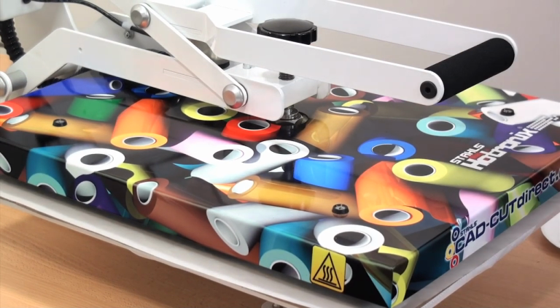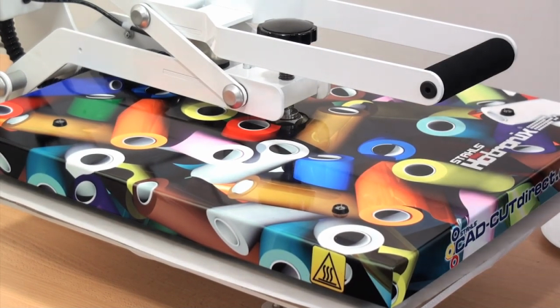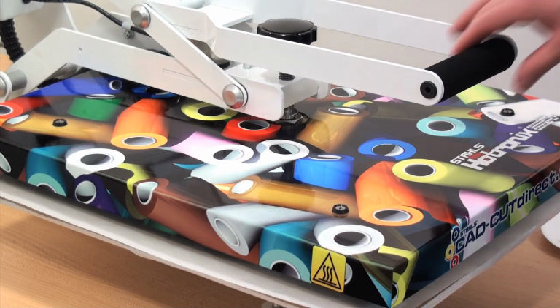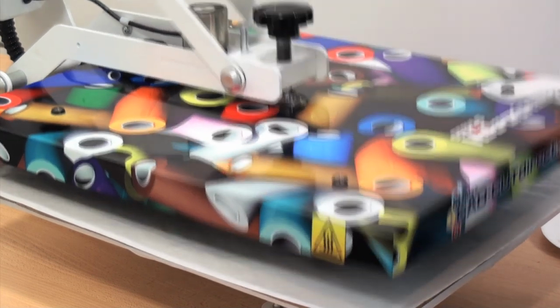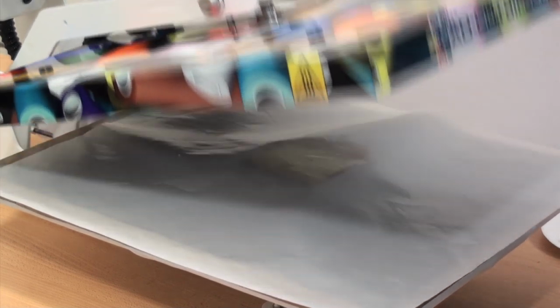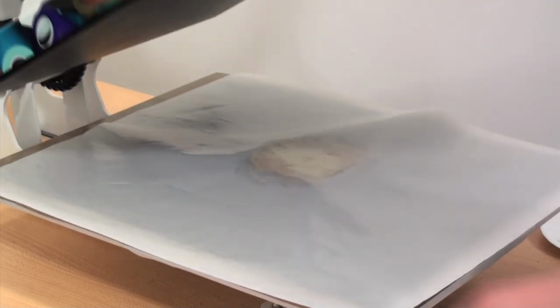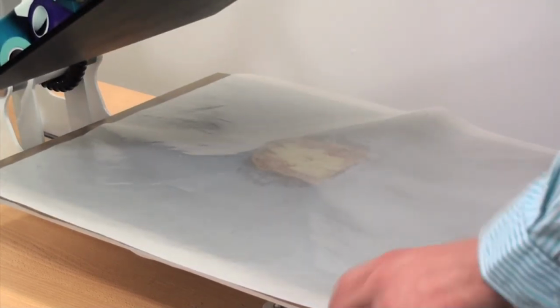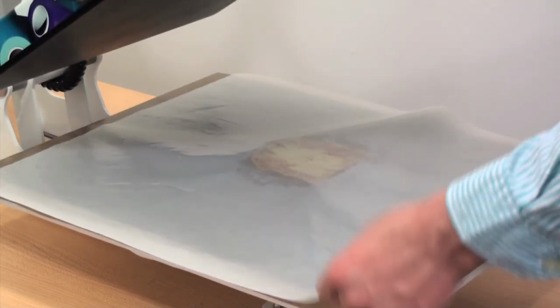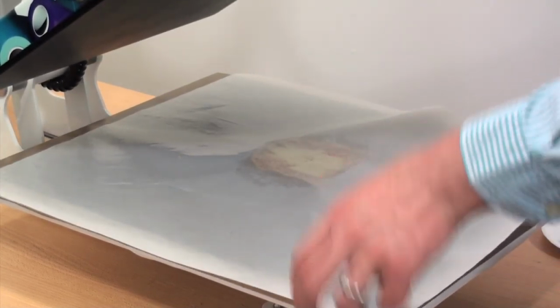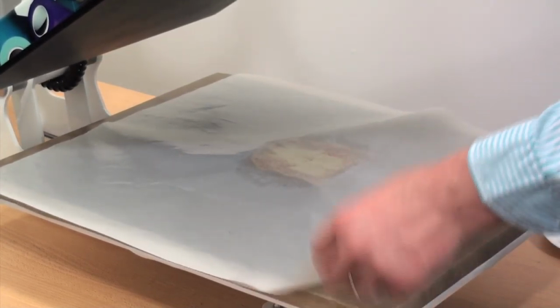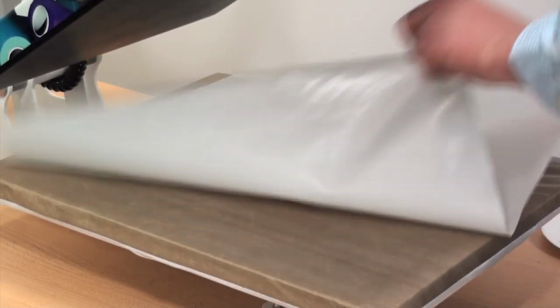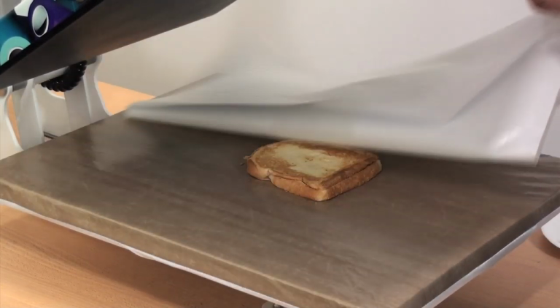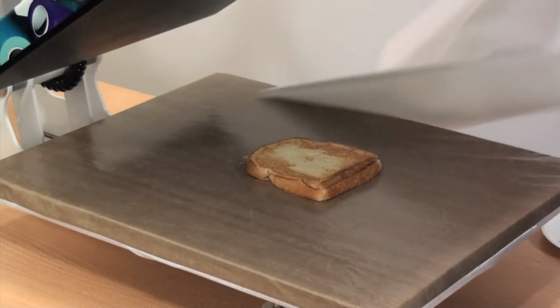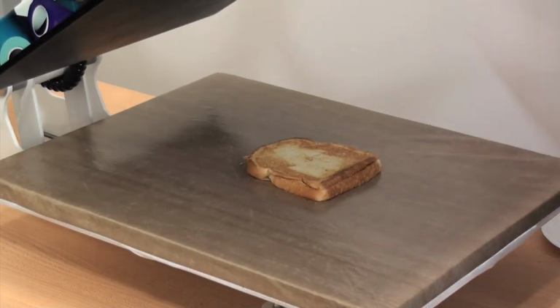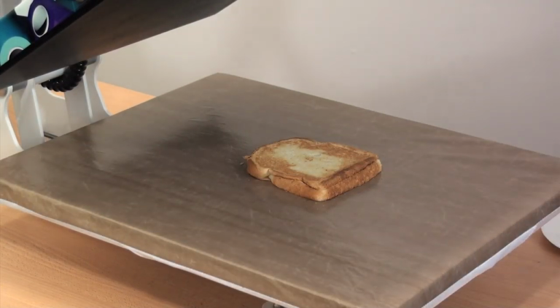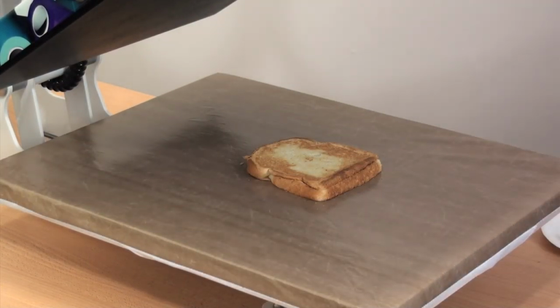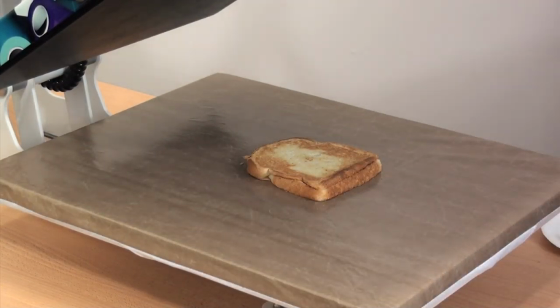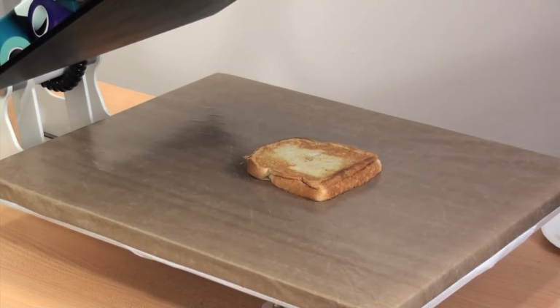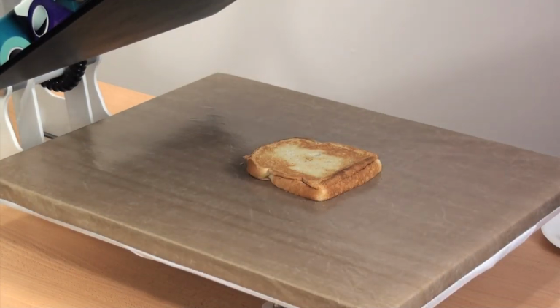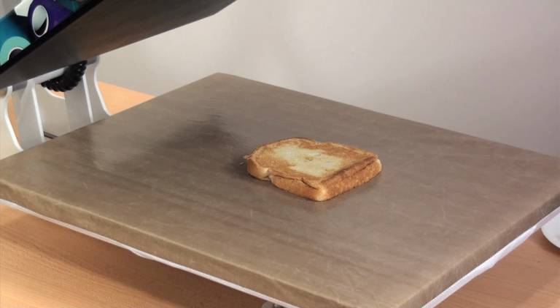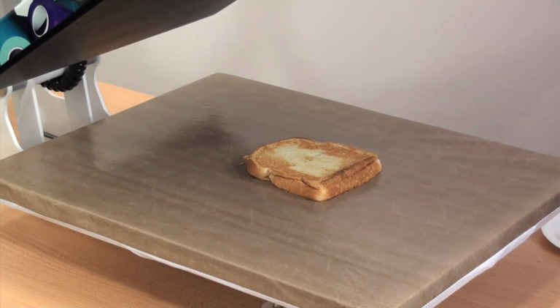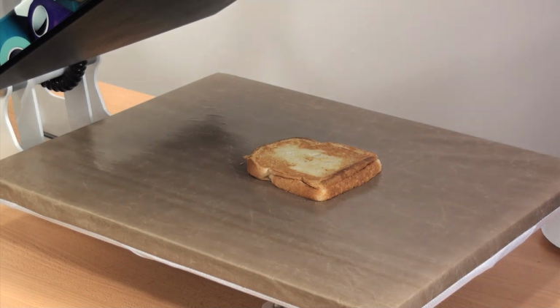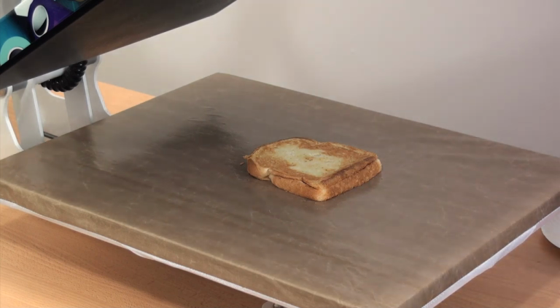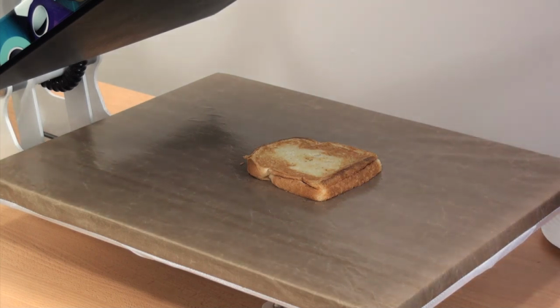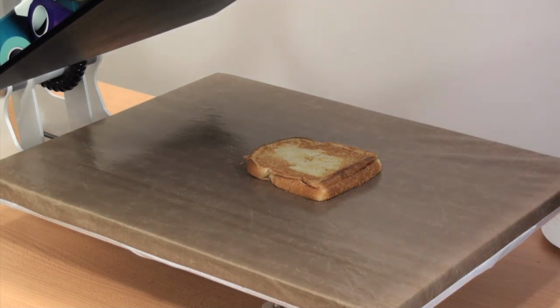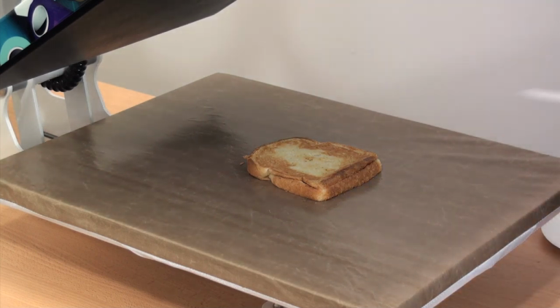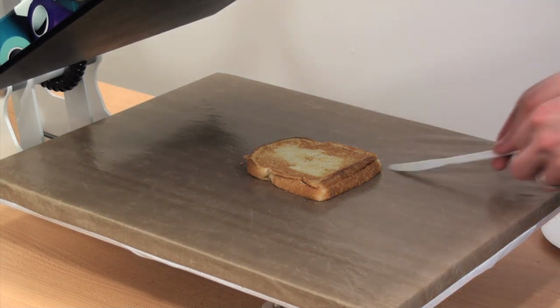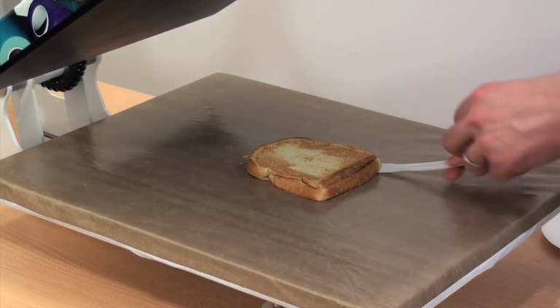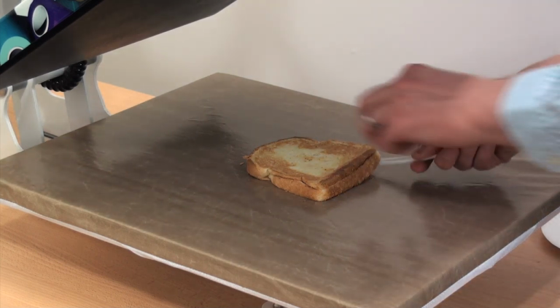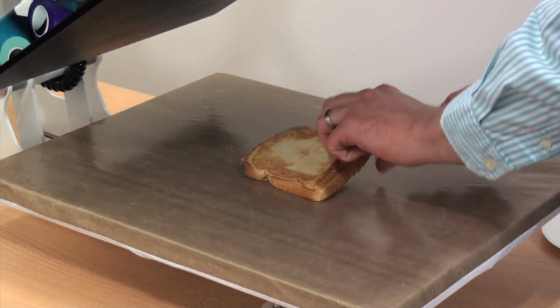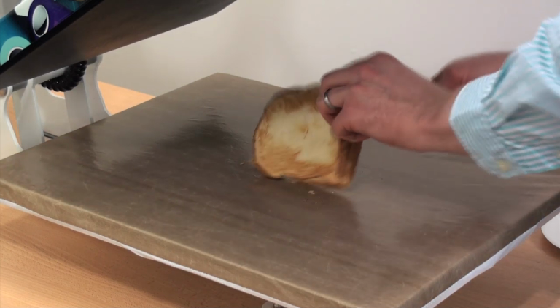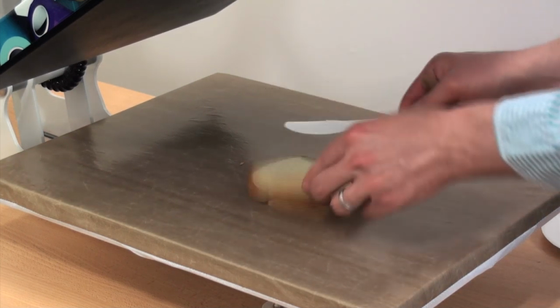Let's lock it down to heat print it. We're going to apply 60 seconds on one side, and then flip it over and apply another 60 seconds on the other side.